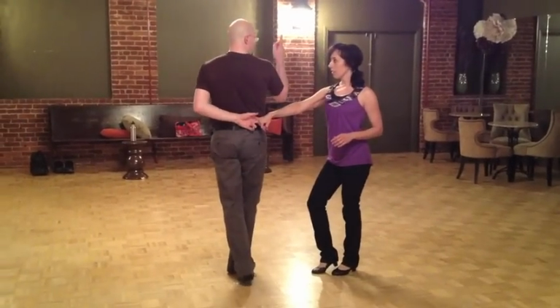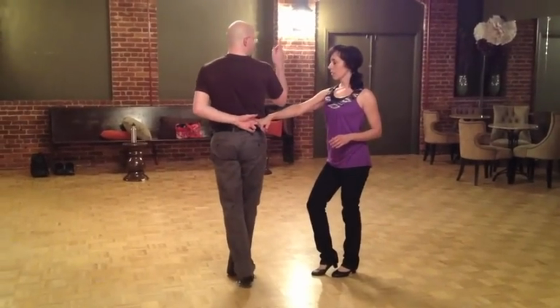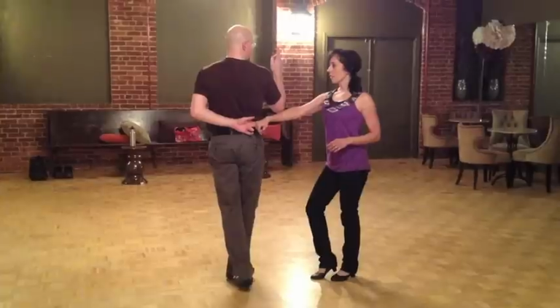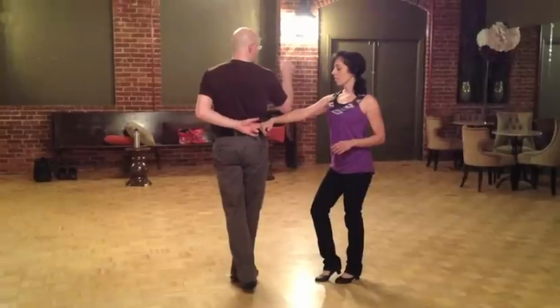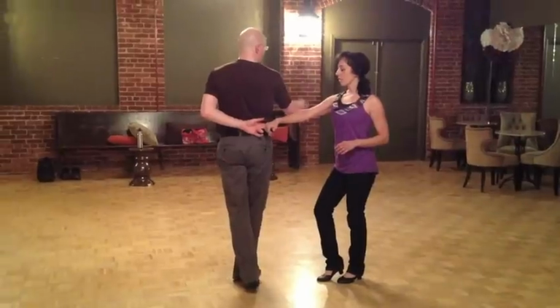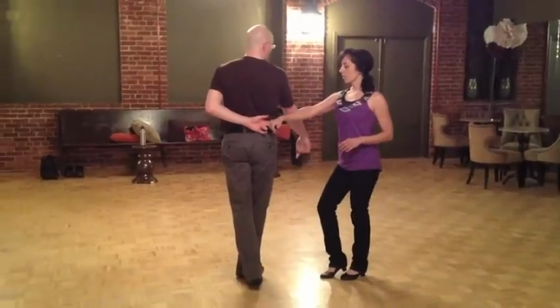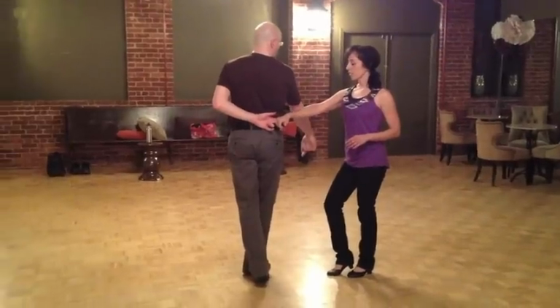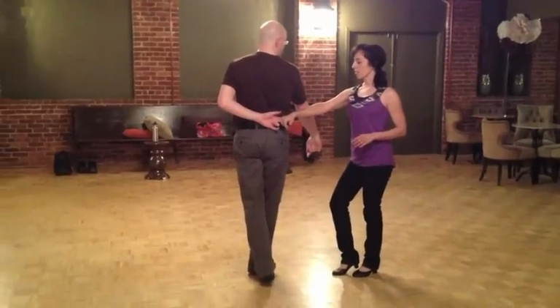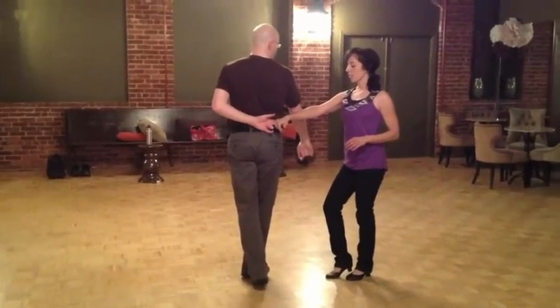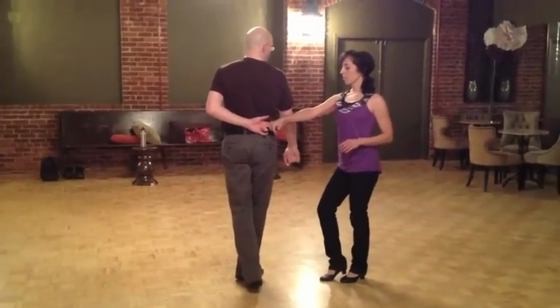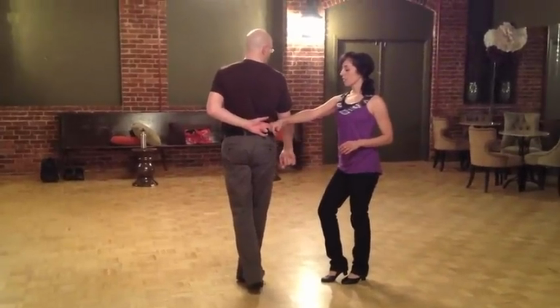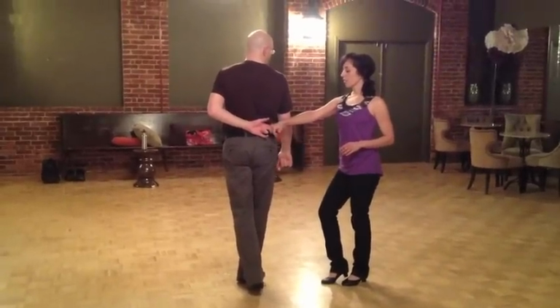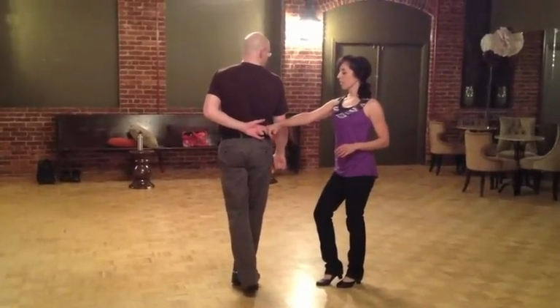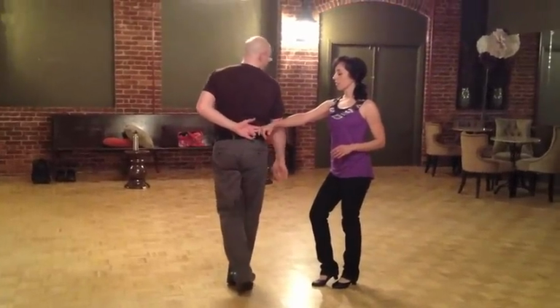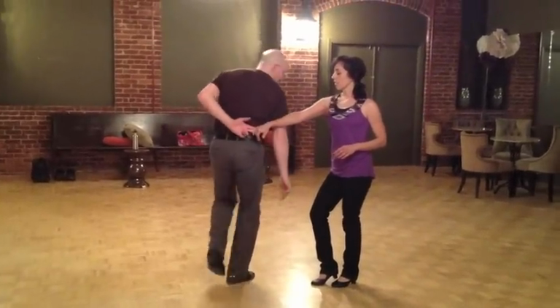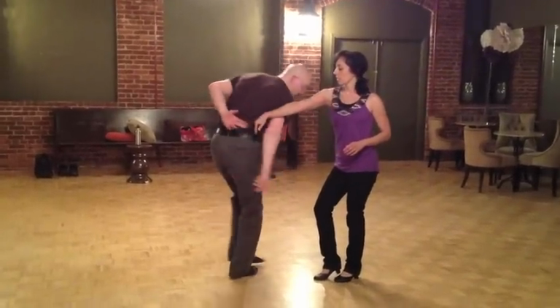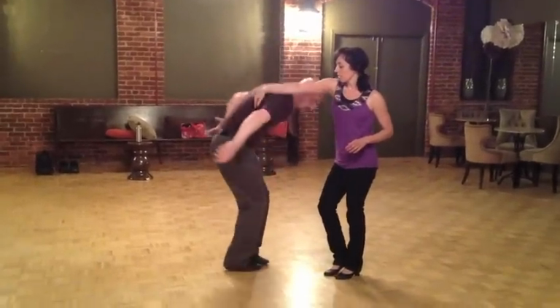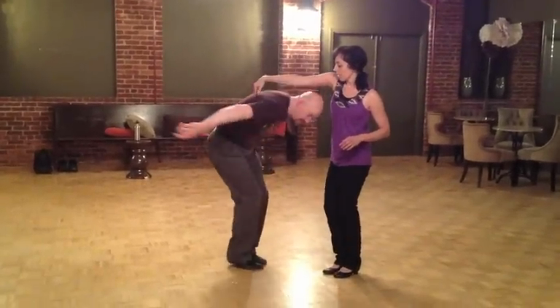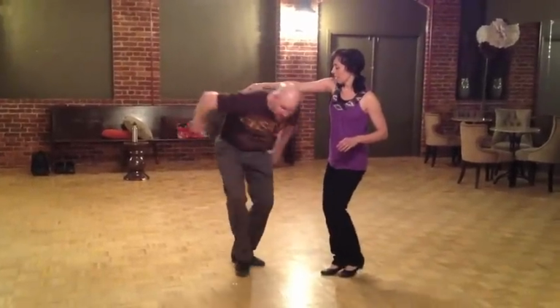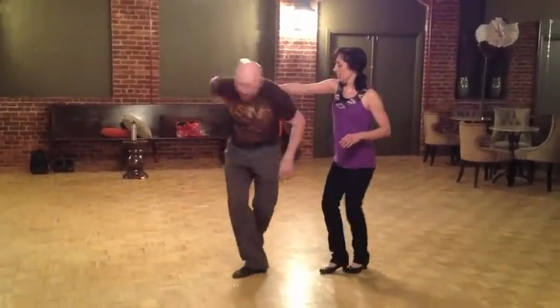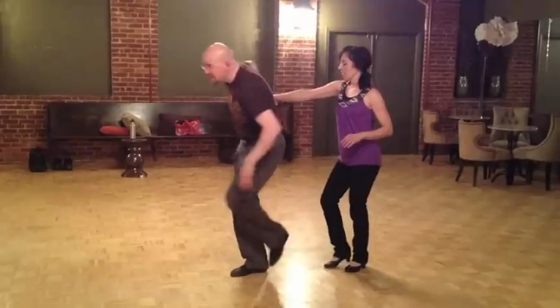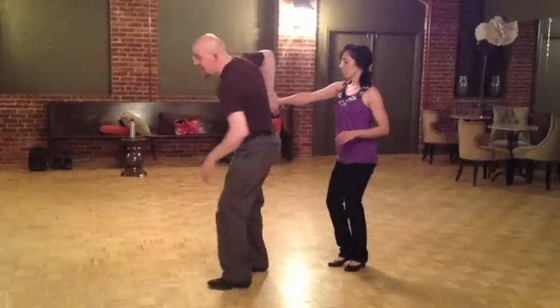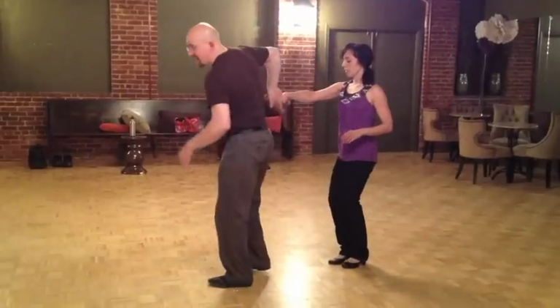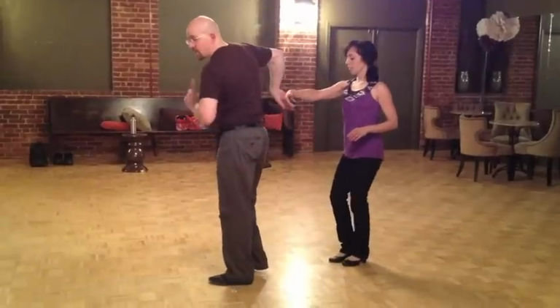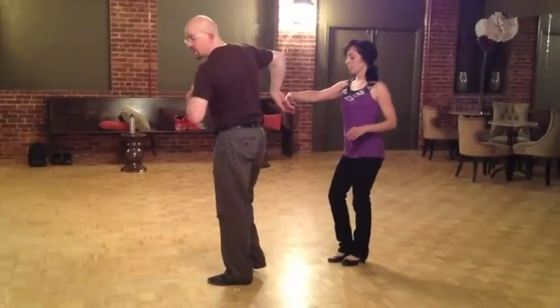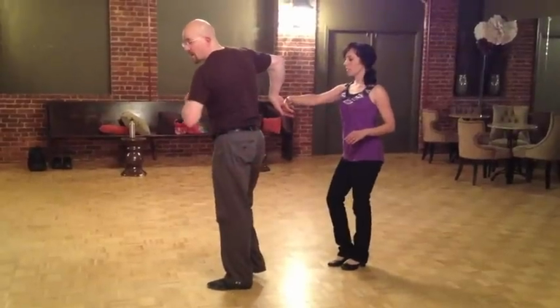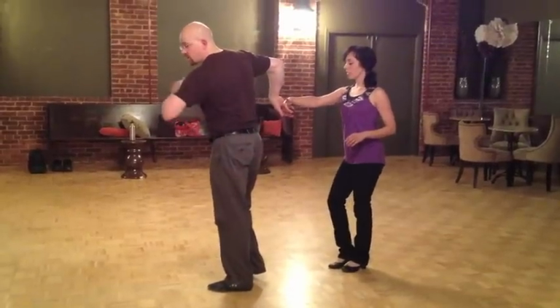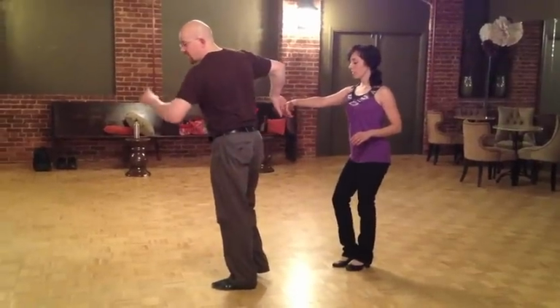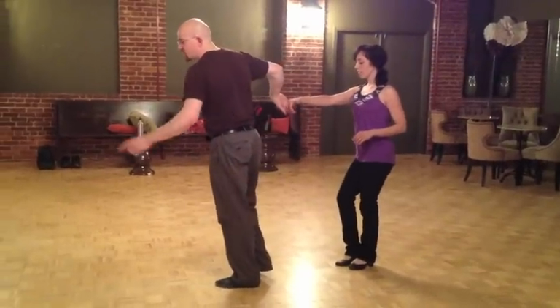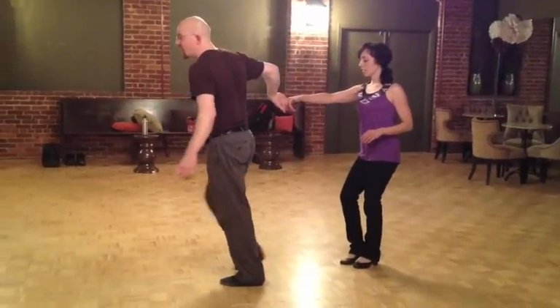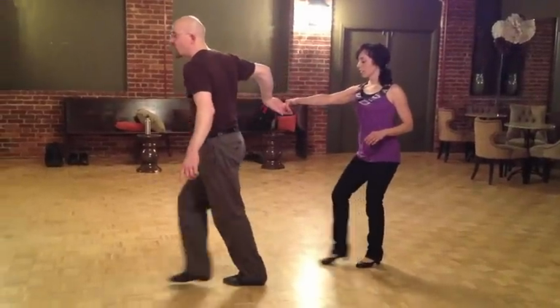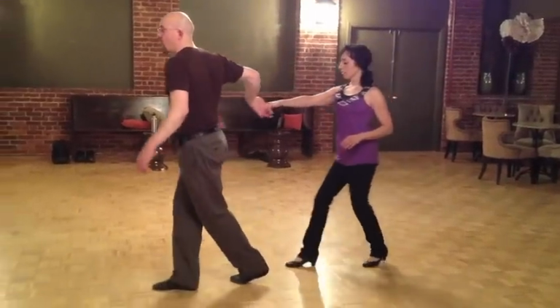At this point, the leader's ducked under her arm for seven and eight. Seven and eight. And then we led one right down the slot. One.